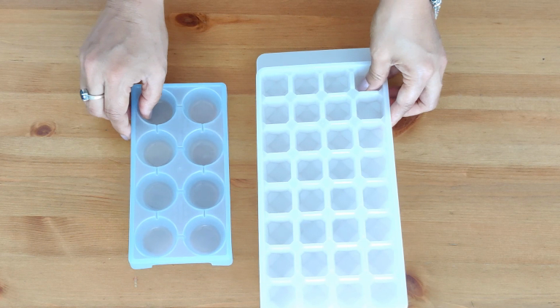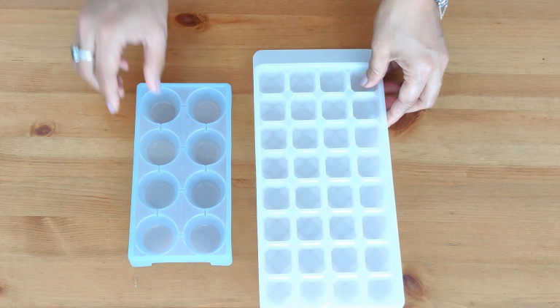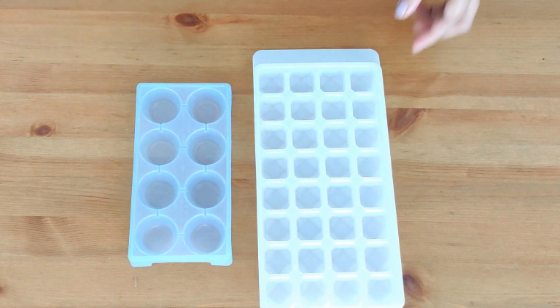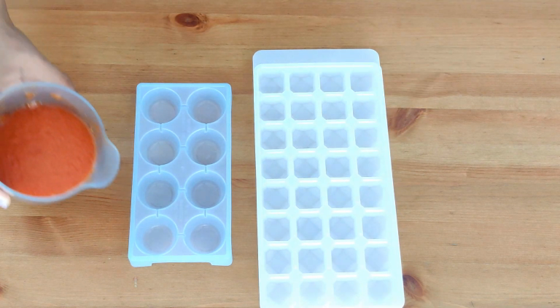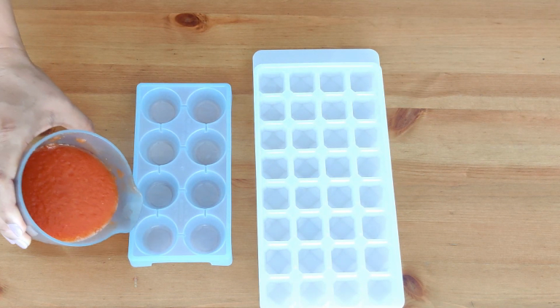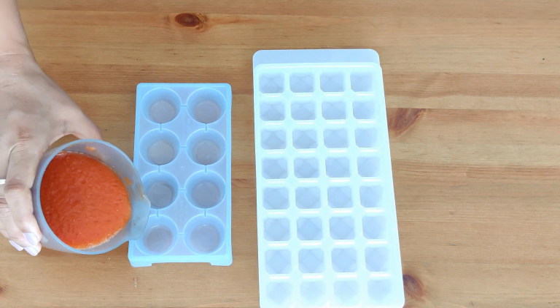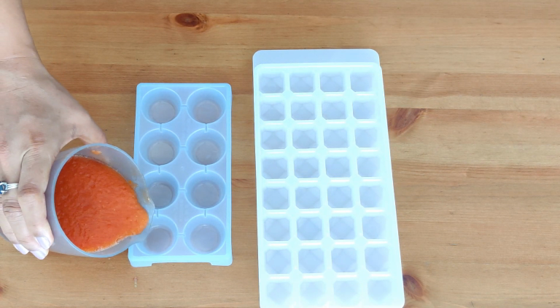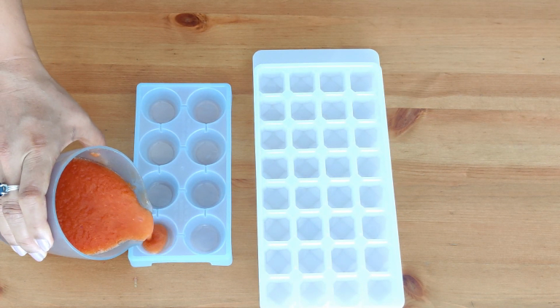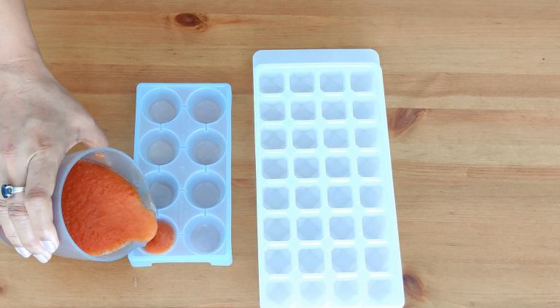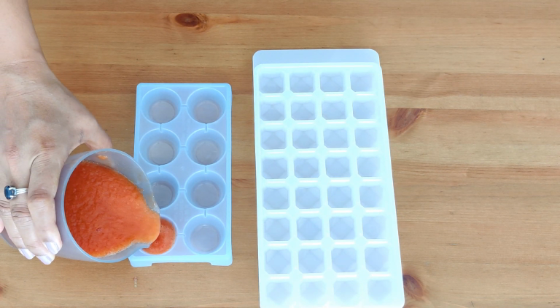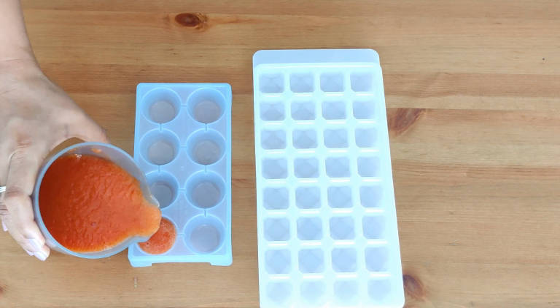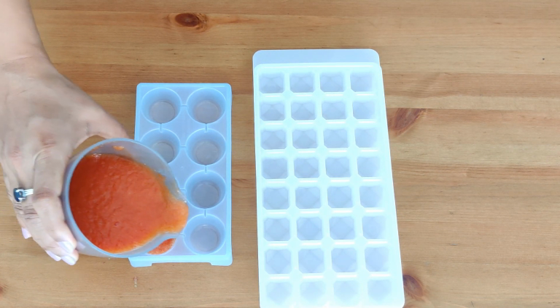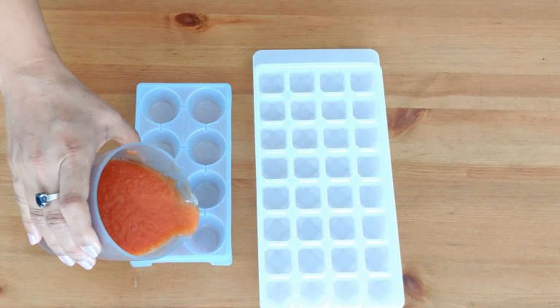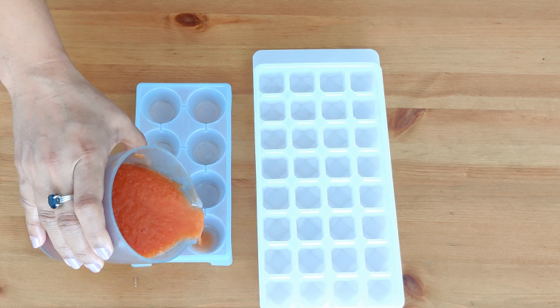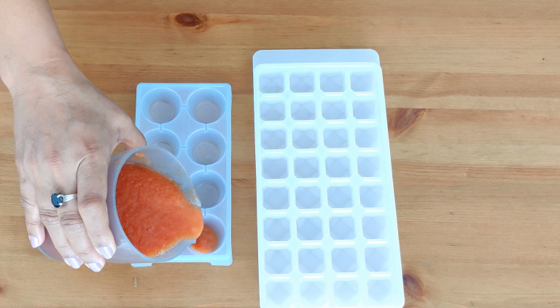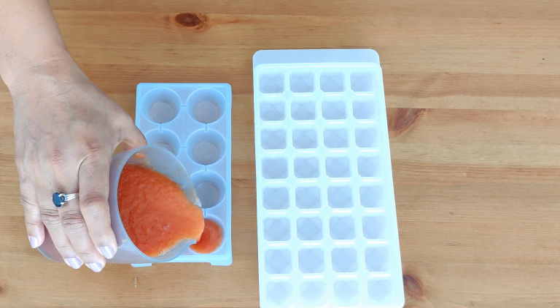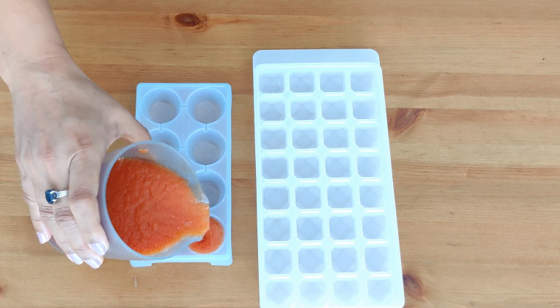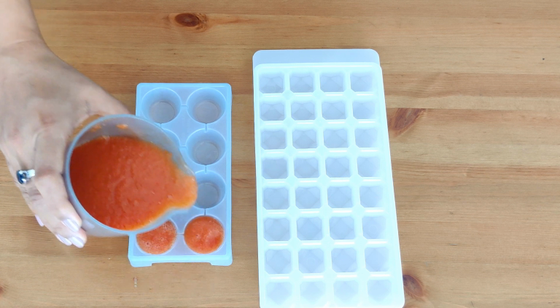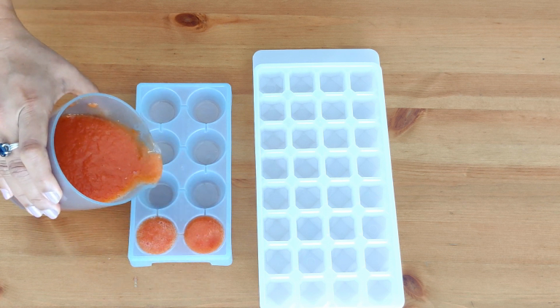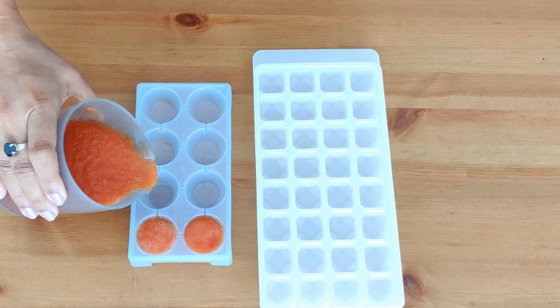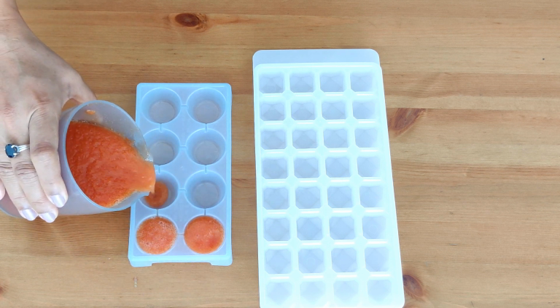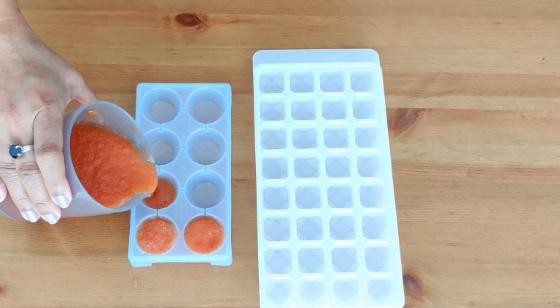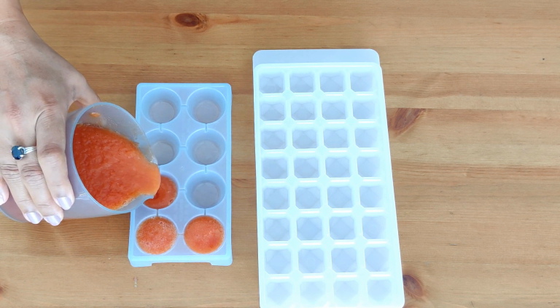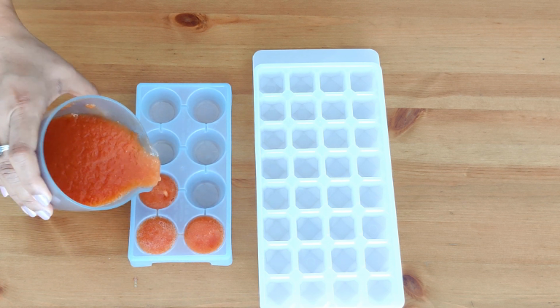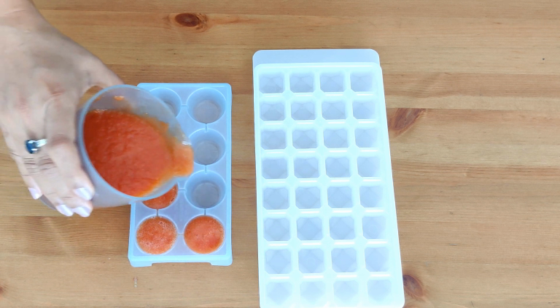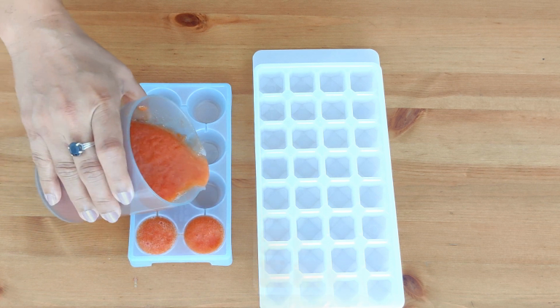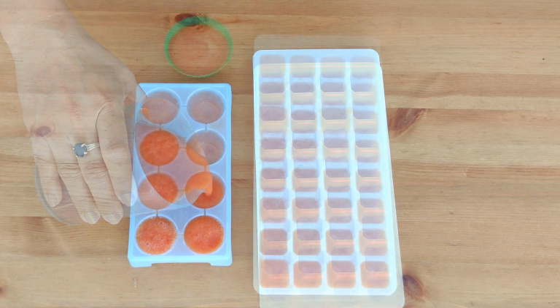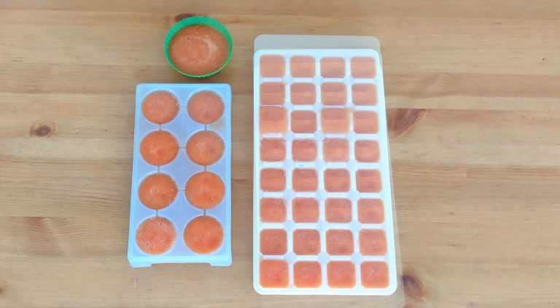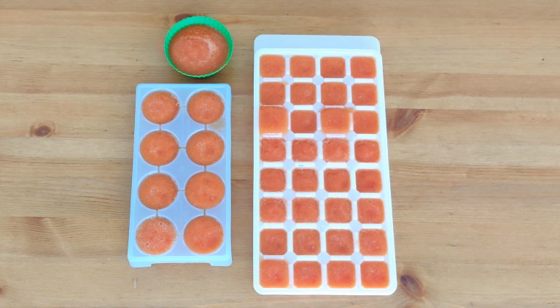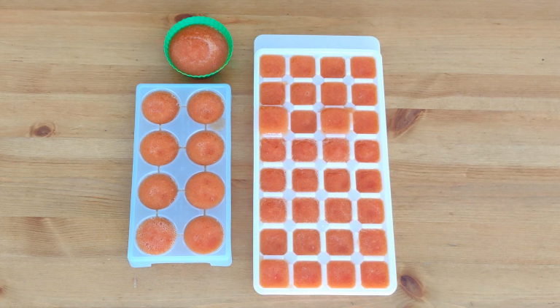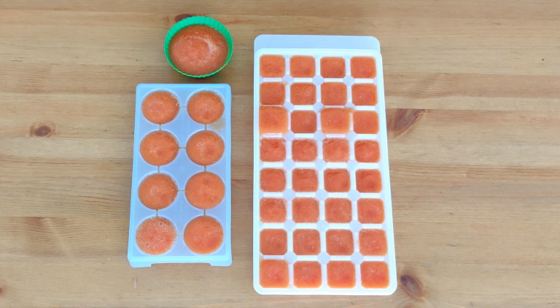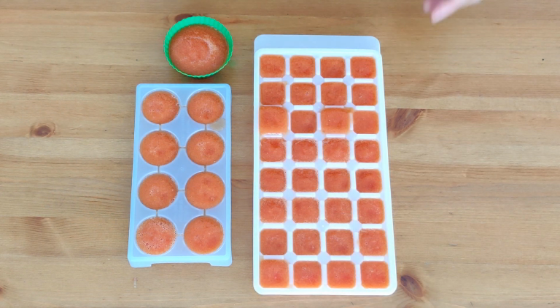Now comes the last step. Pour the tomato puree into nicely cleaned ice cube trays. You can also use silicone cupcake molds or chocolate molds — whatever you have available with you. Place the trays in your freezer for about 3-4 hours.